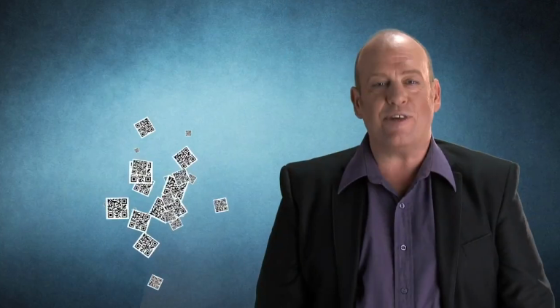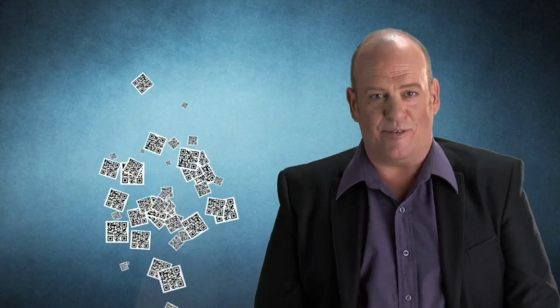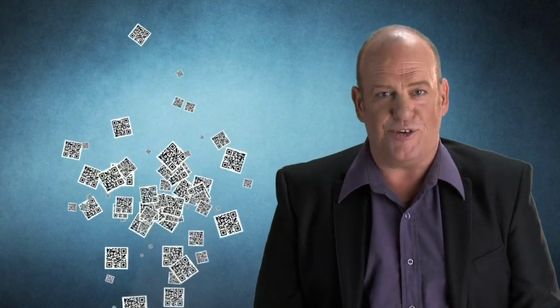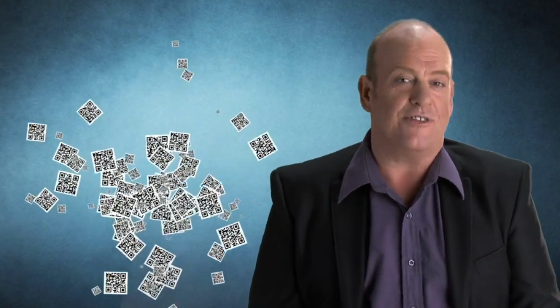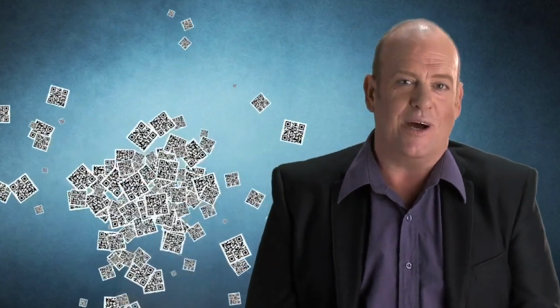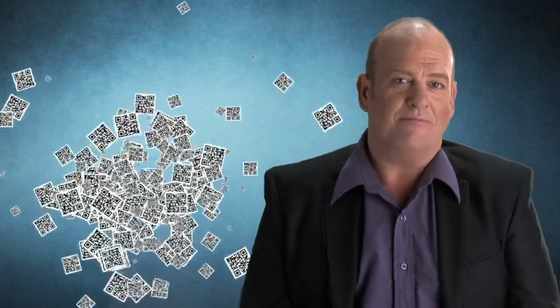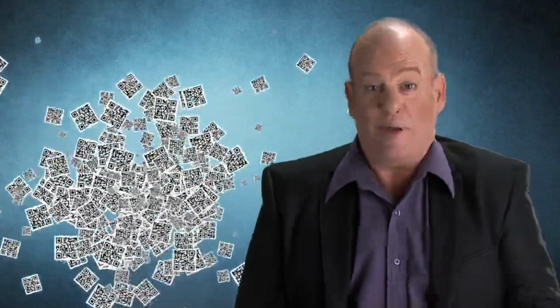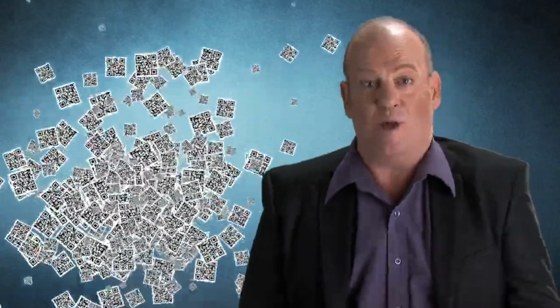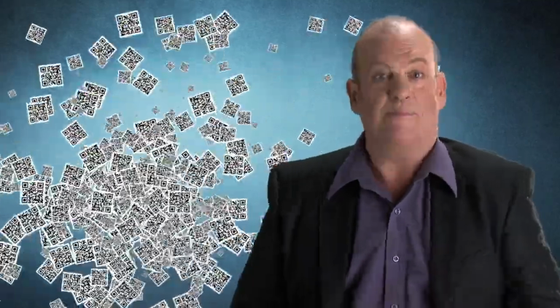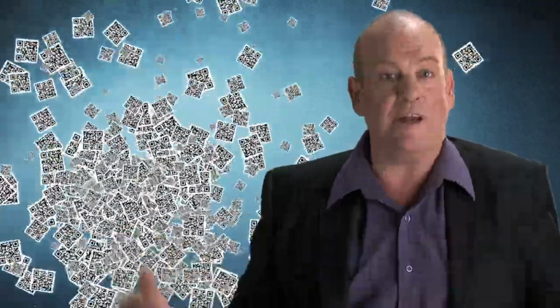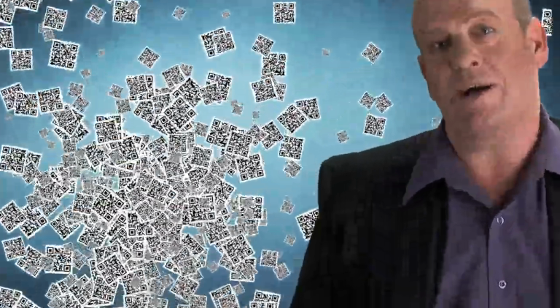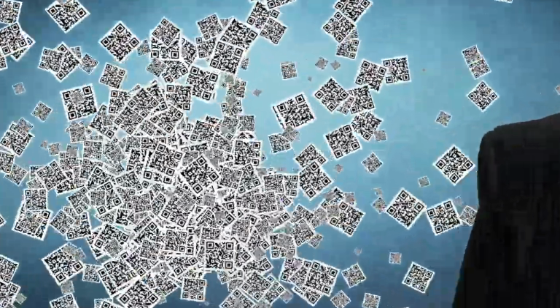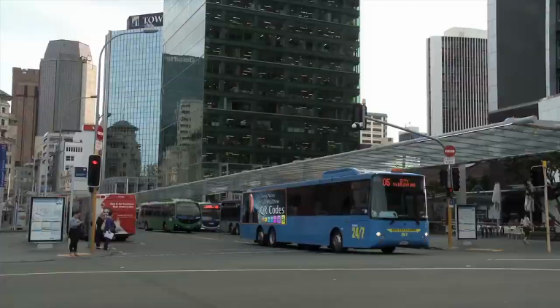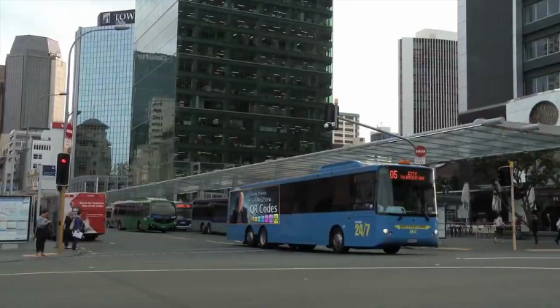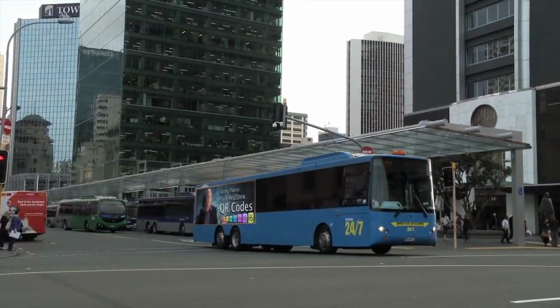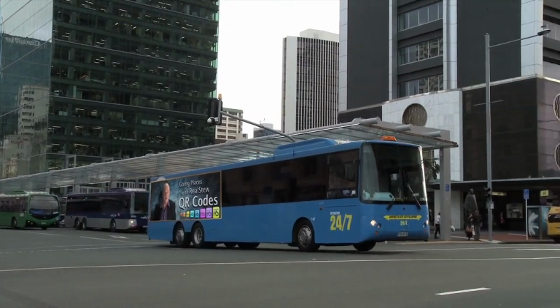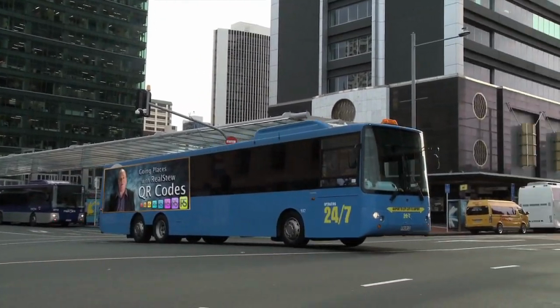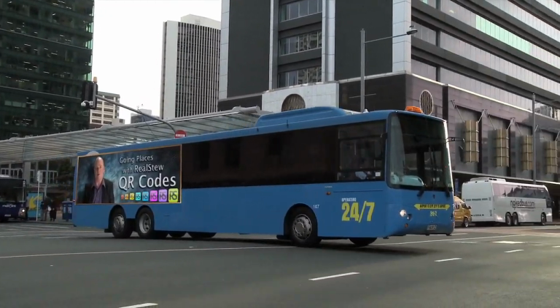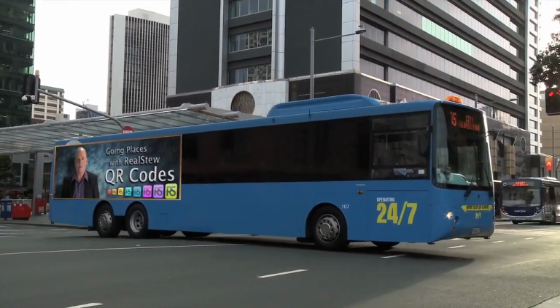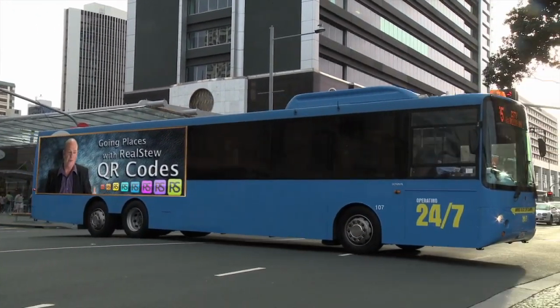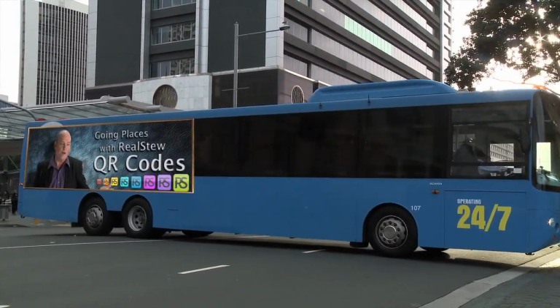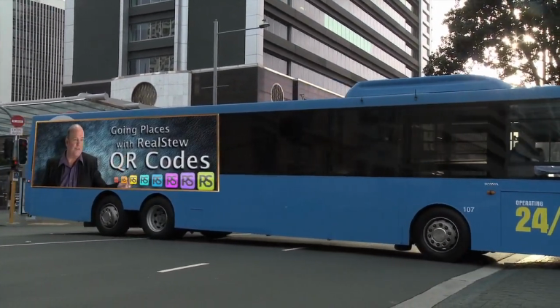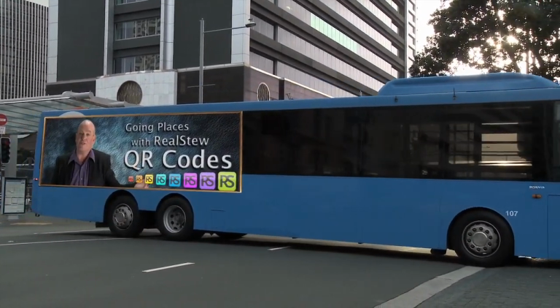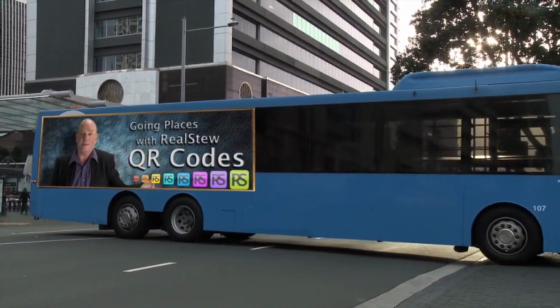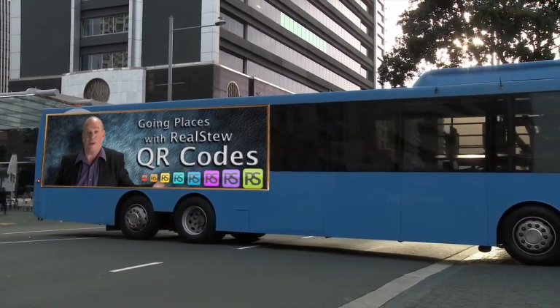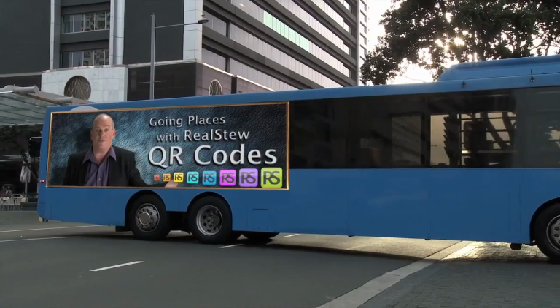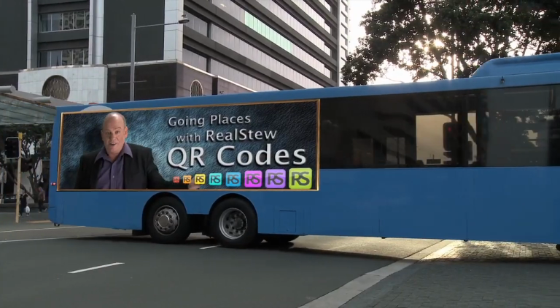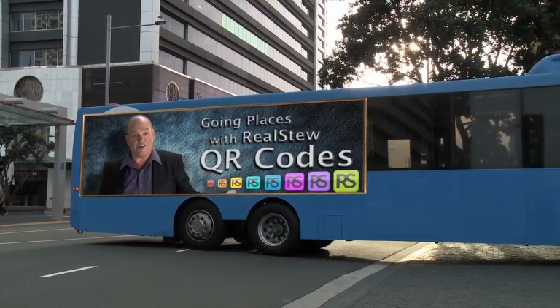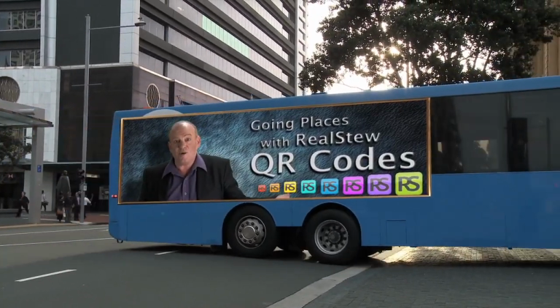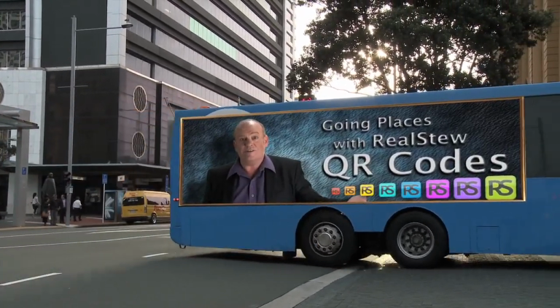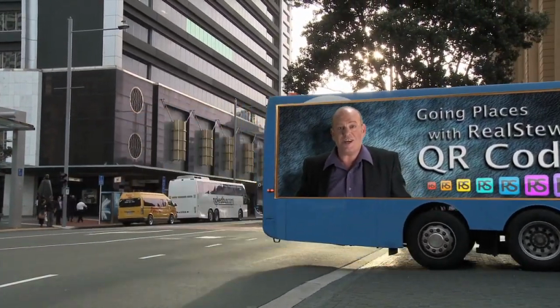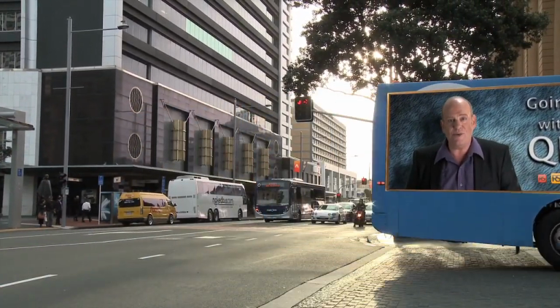Every member of RealStew gets their own QR code. In fact, we give you a library — build as many QR codes as you want and change where they go to any time you want. If you have a code that is for a business today and you change businesses, you don't need to change your QR code. Just change where it points to.